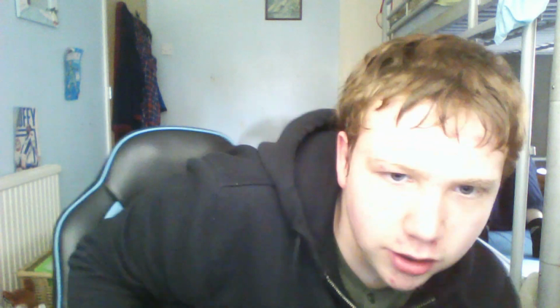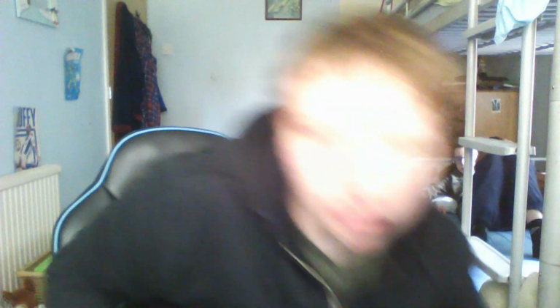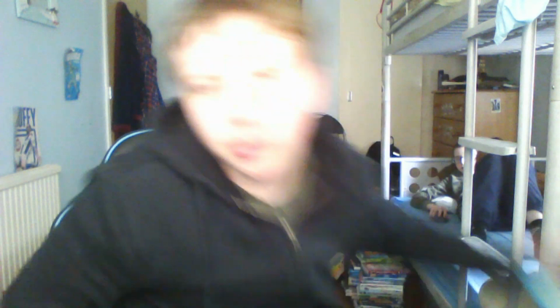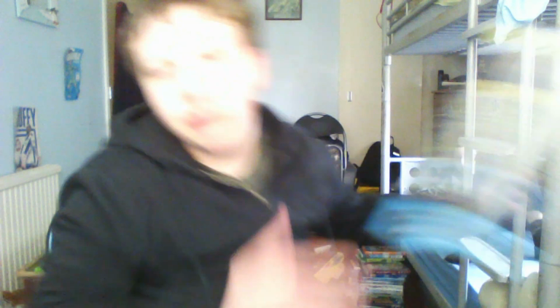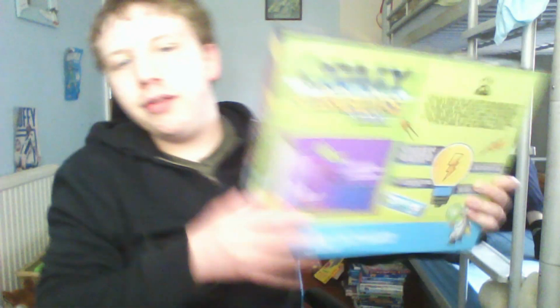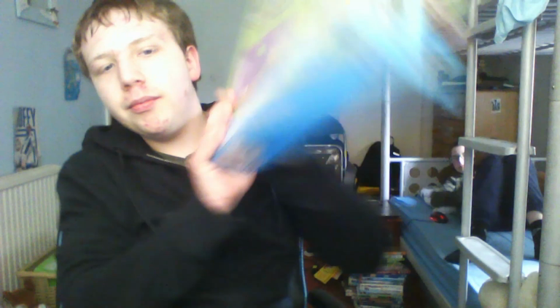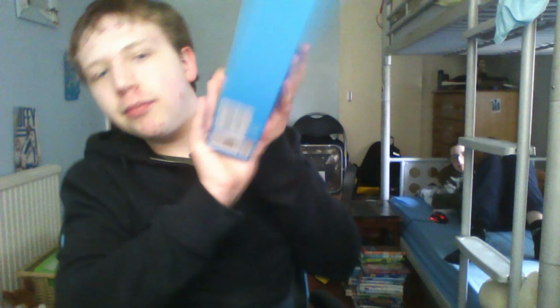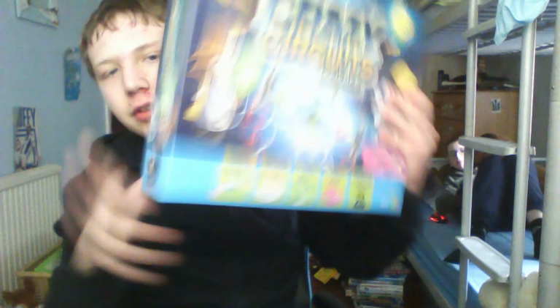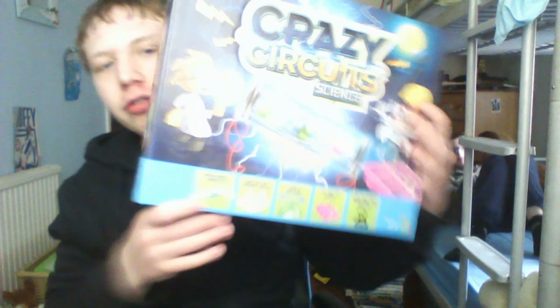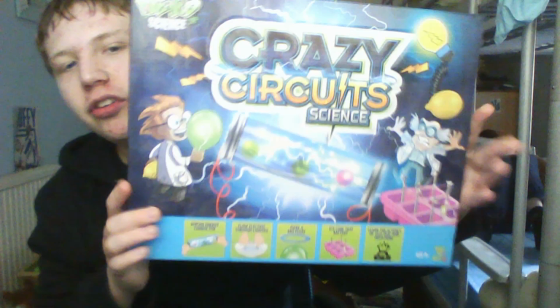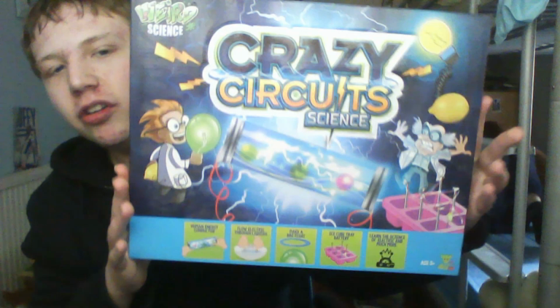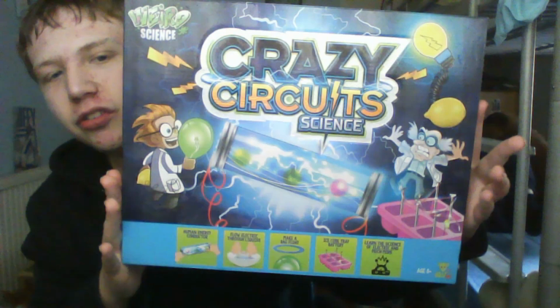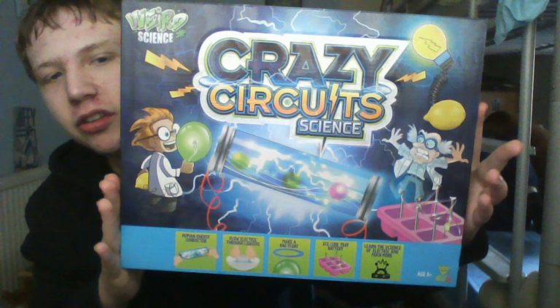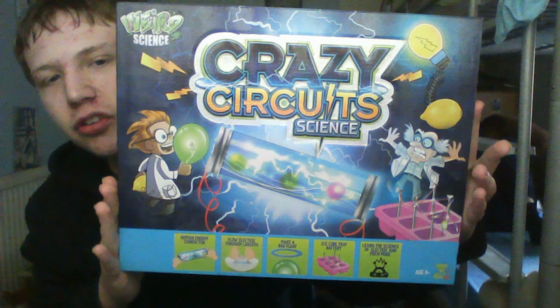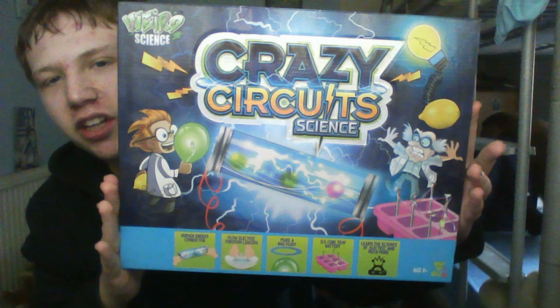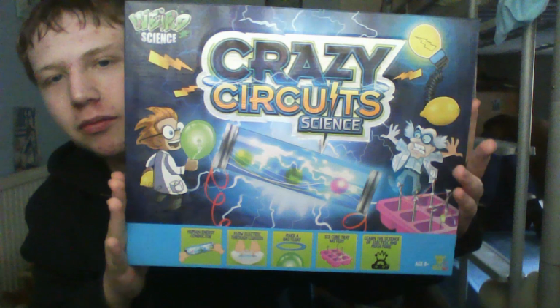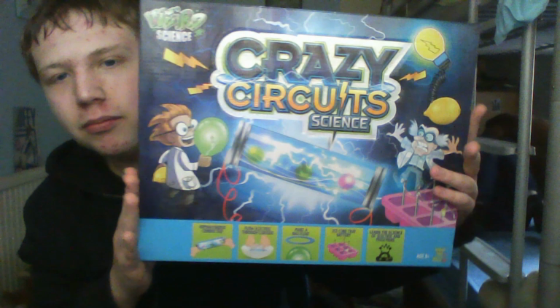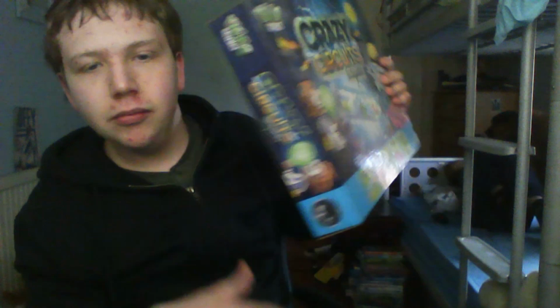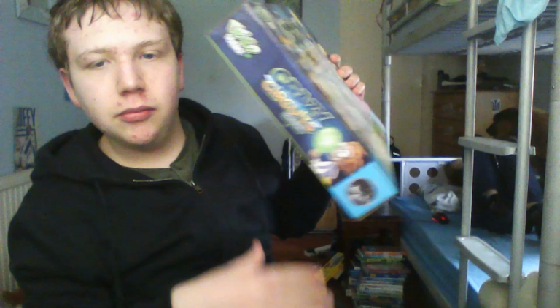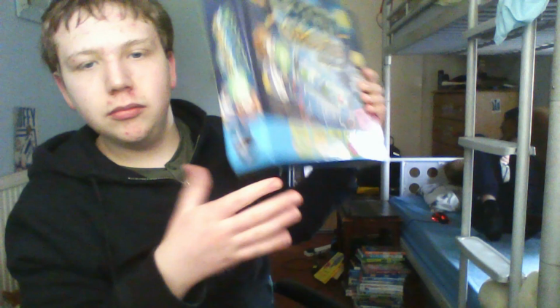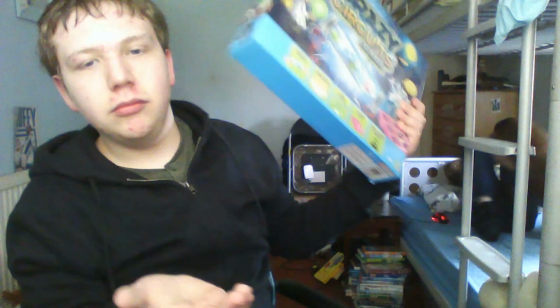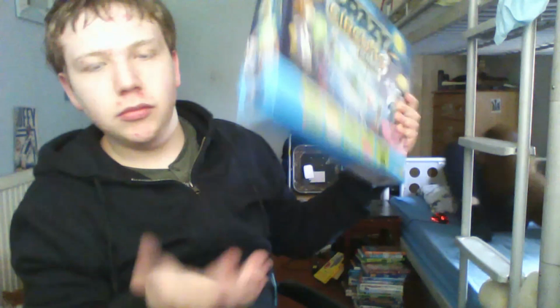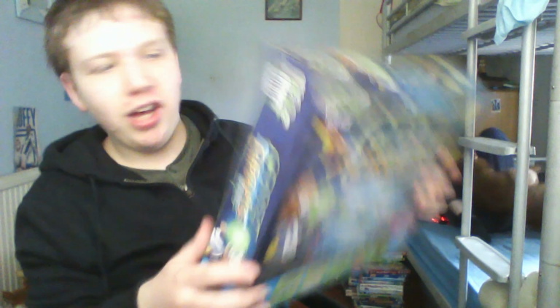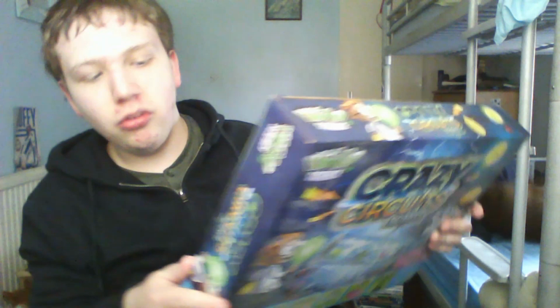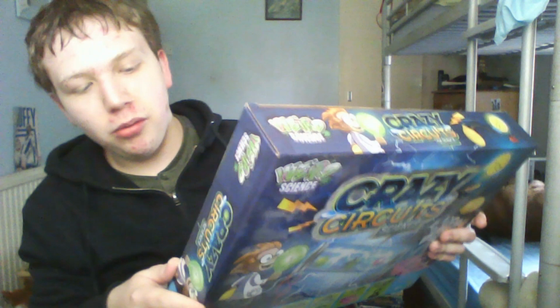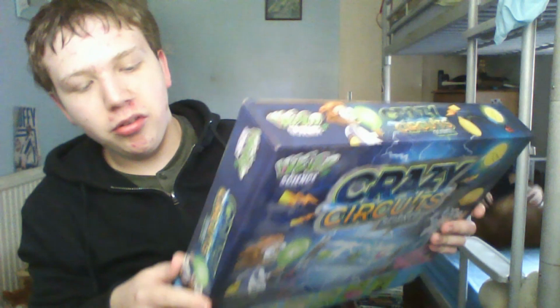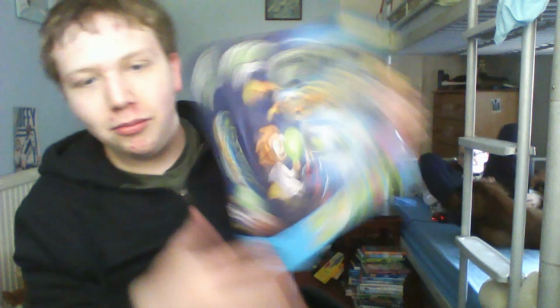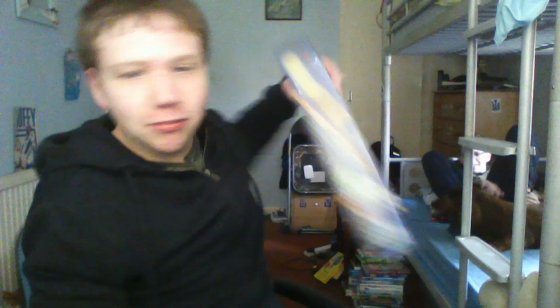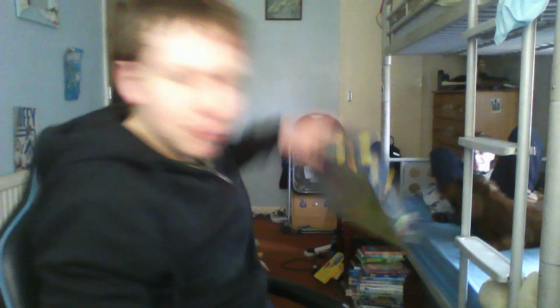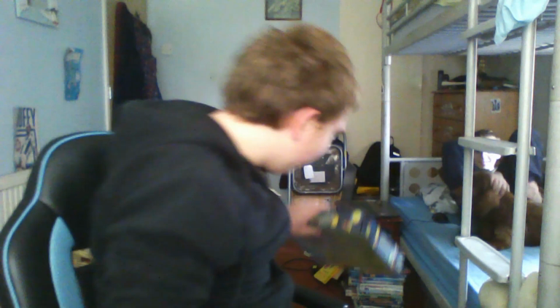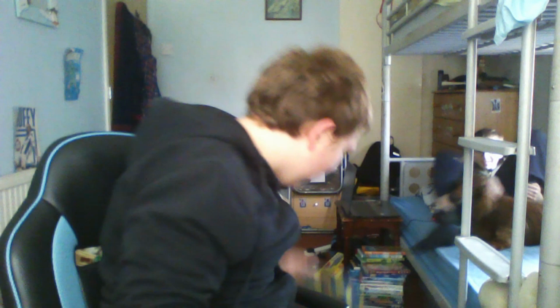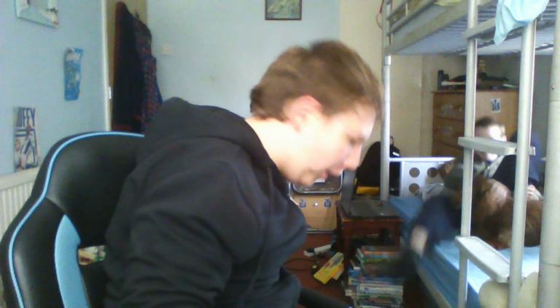Next up we have this crazy circuit science kit, which has not been opened yet, literally.